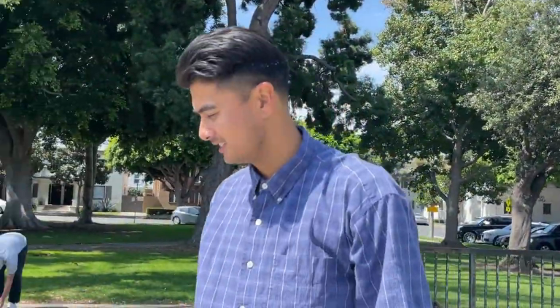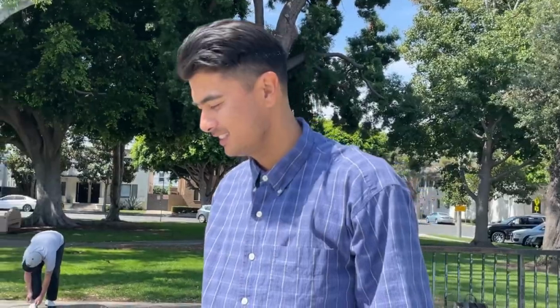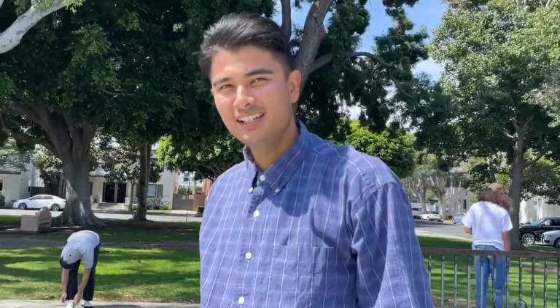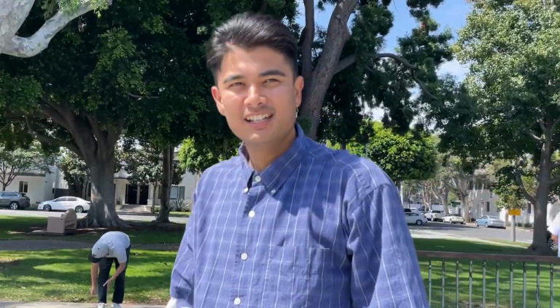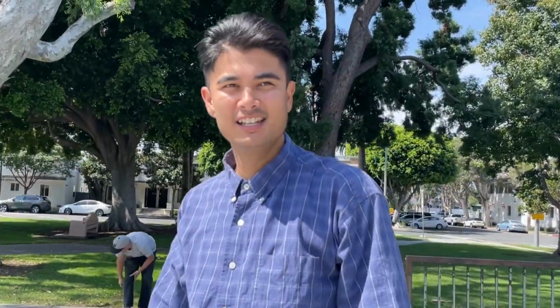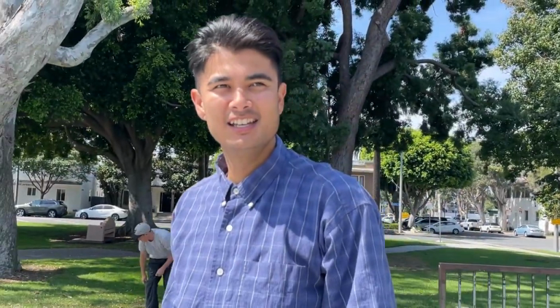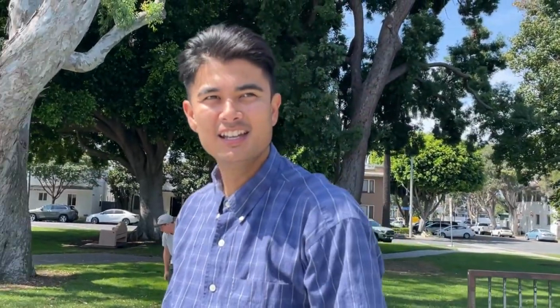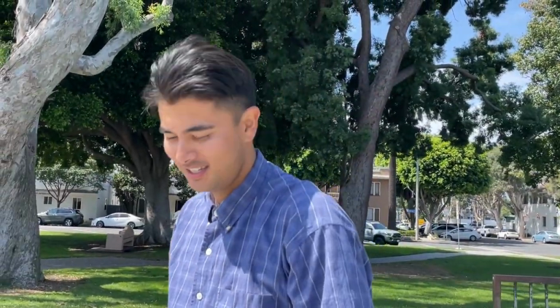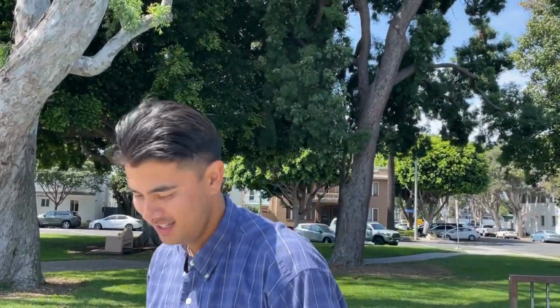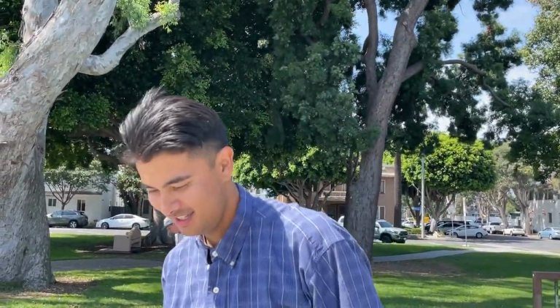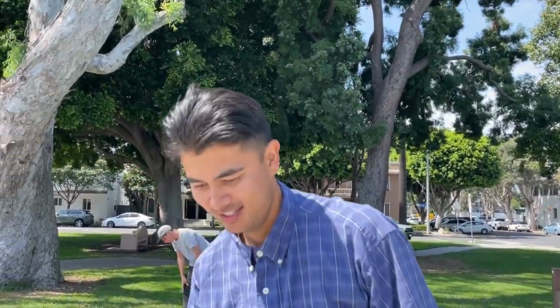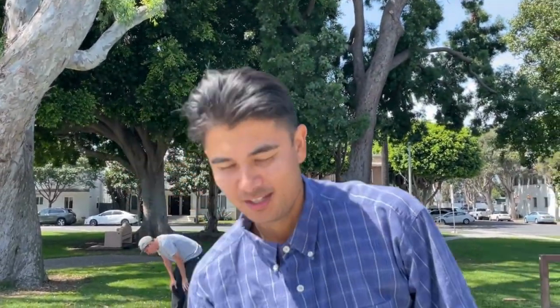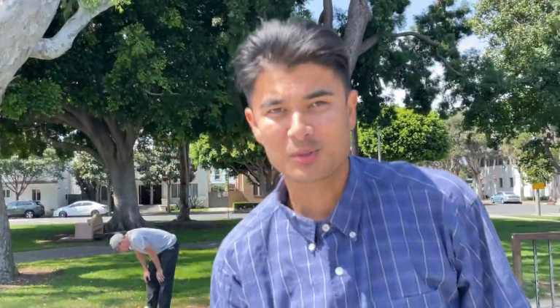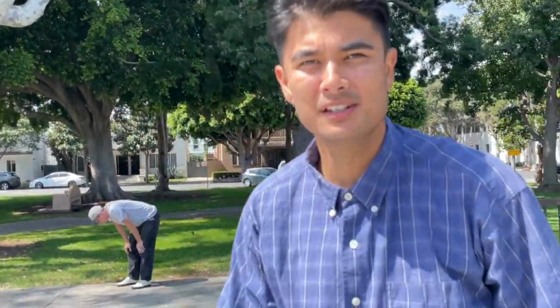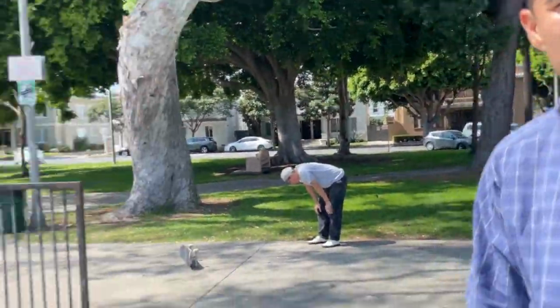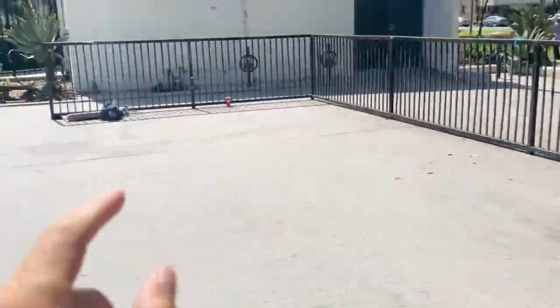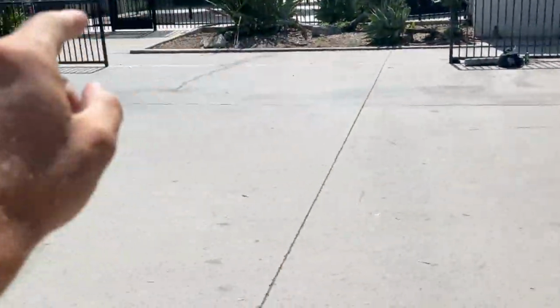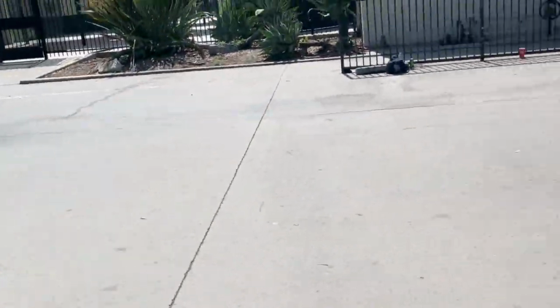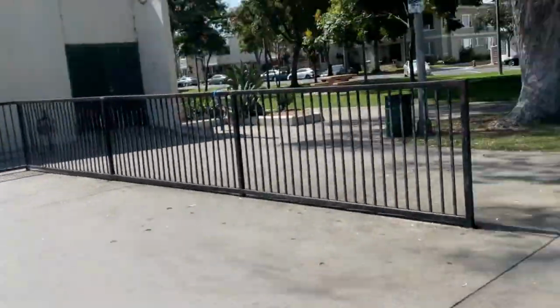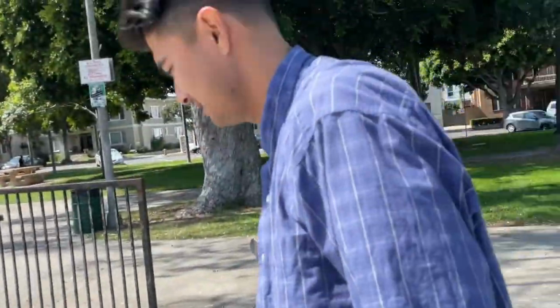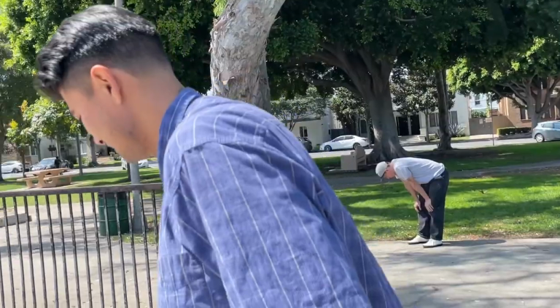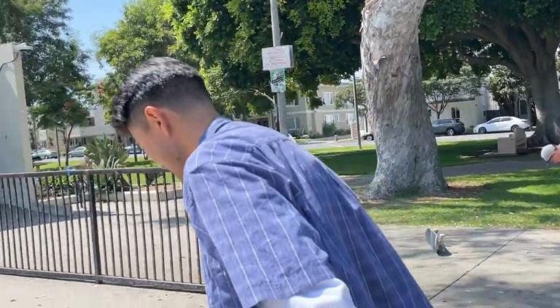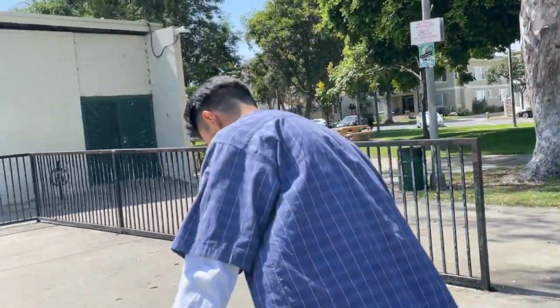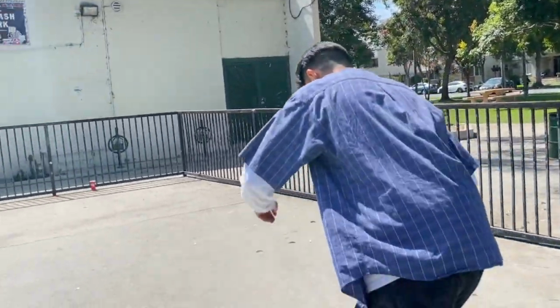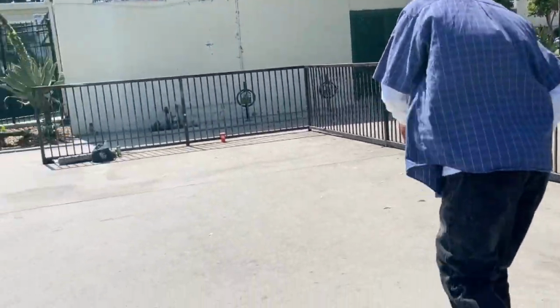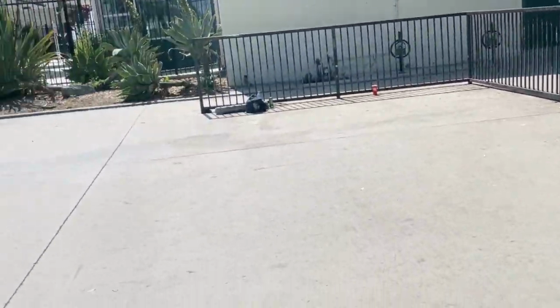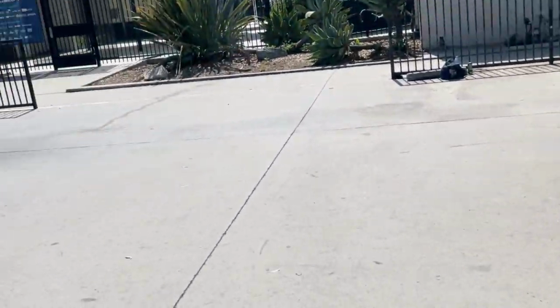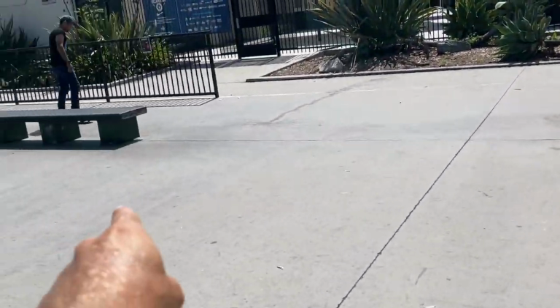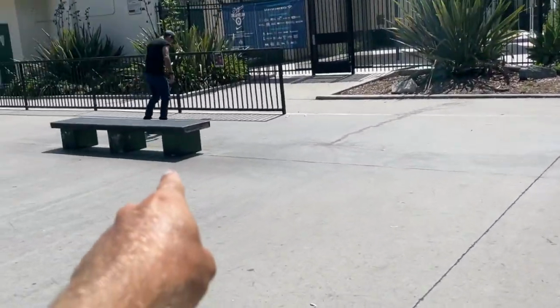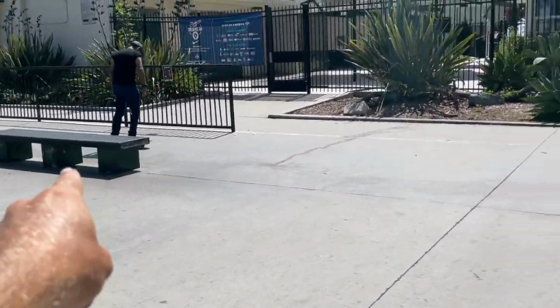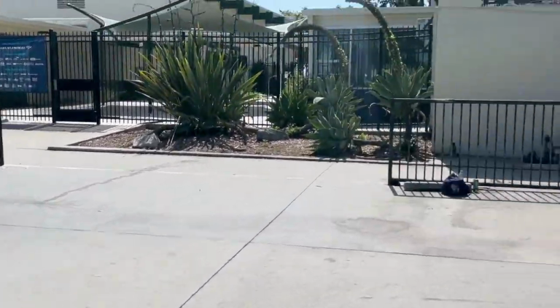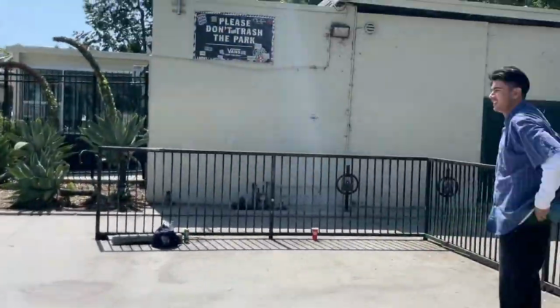Reminds me of the time you front-nosed outside, grinding this ledge first try. You know what, I want you to quicker-grind the concrete bench right now.